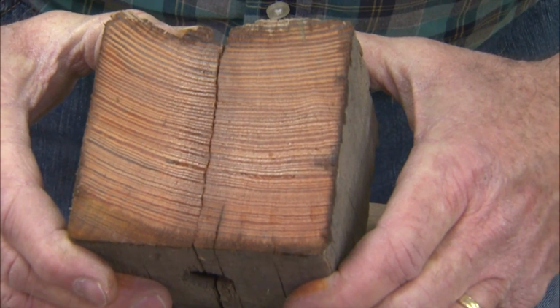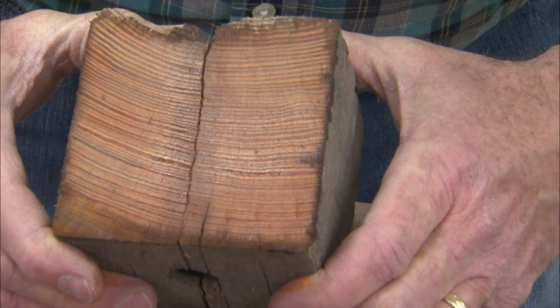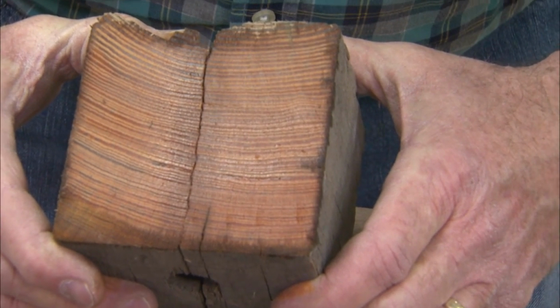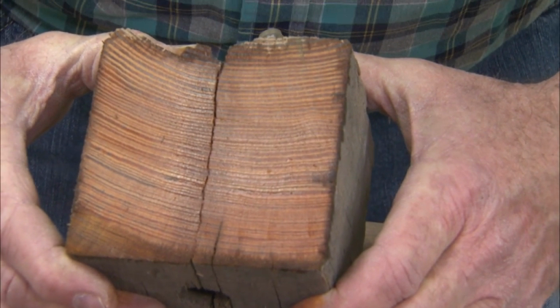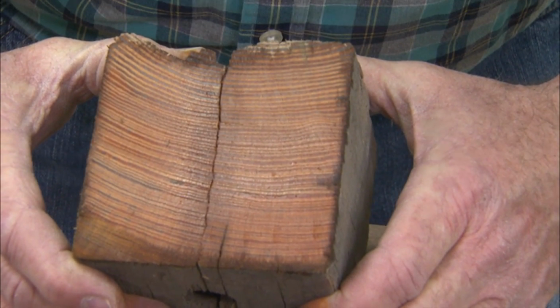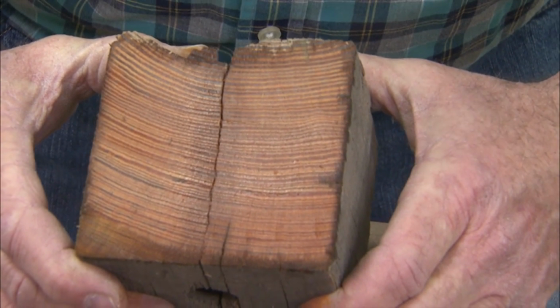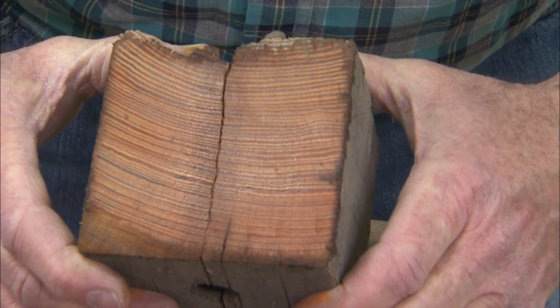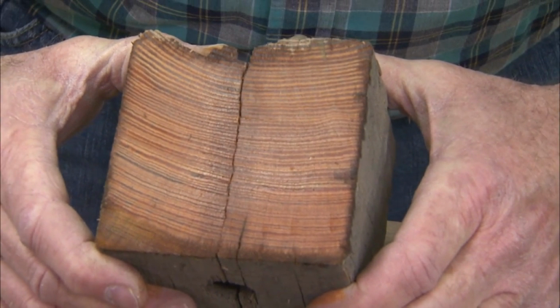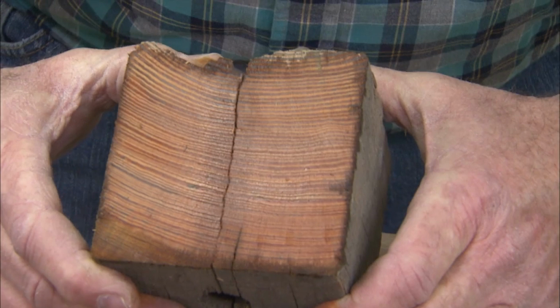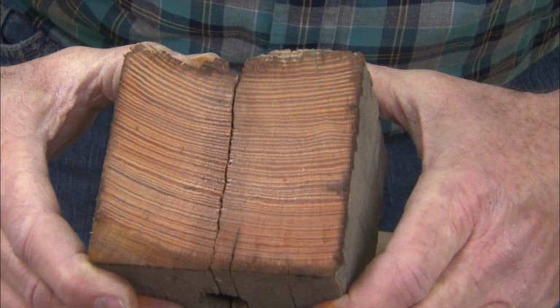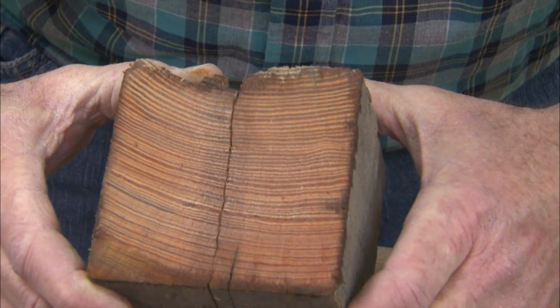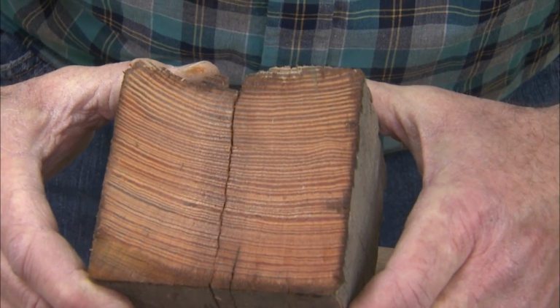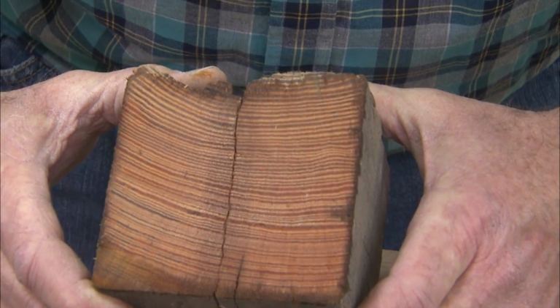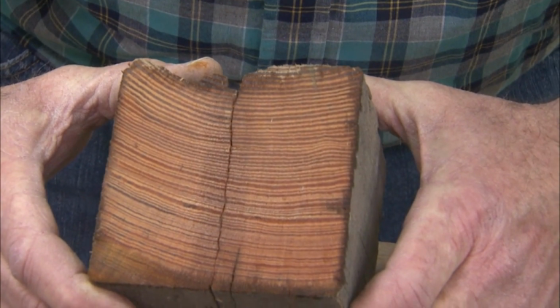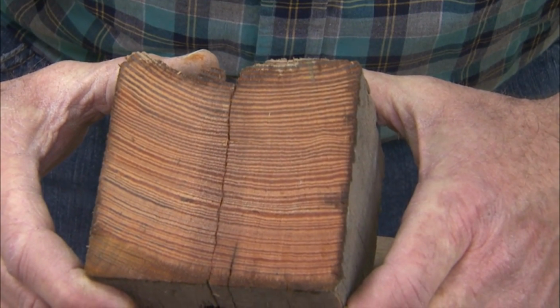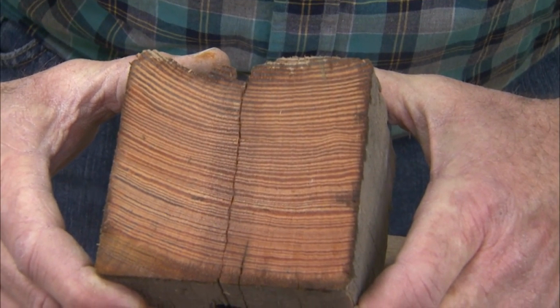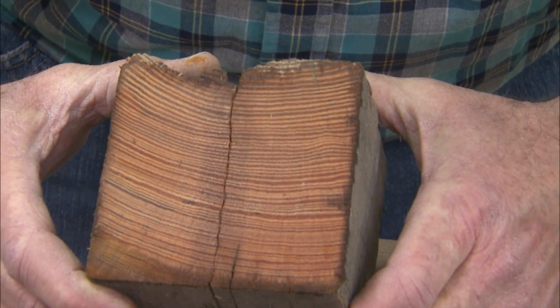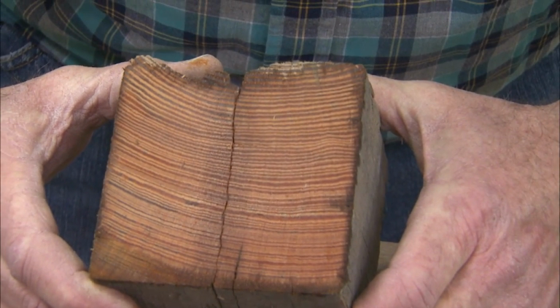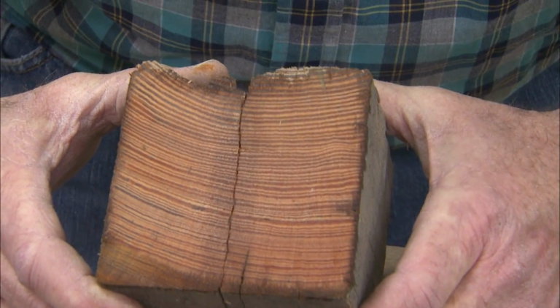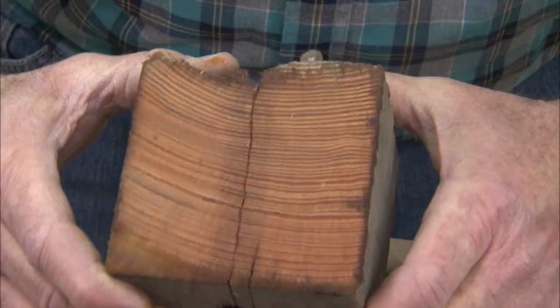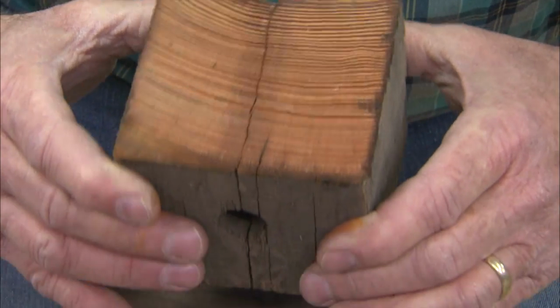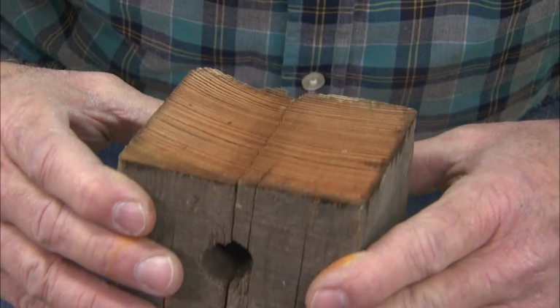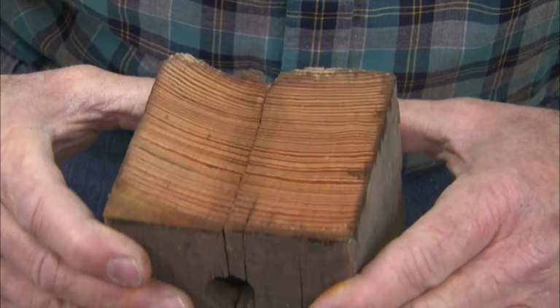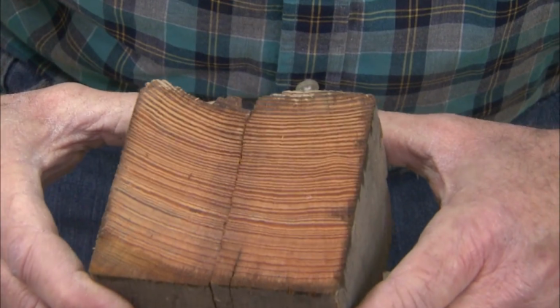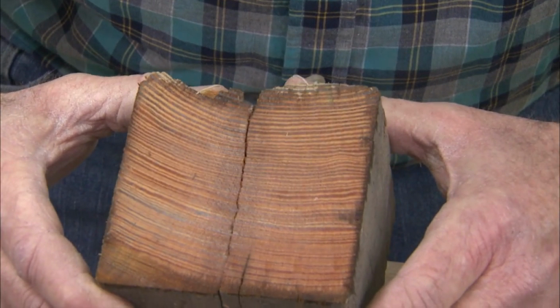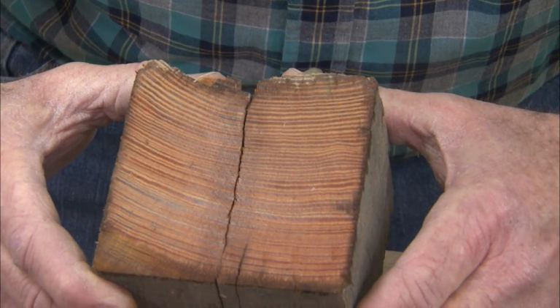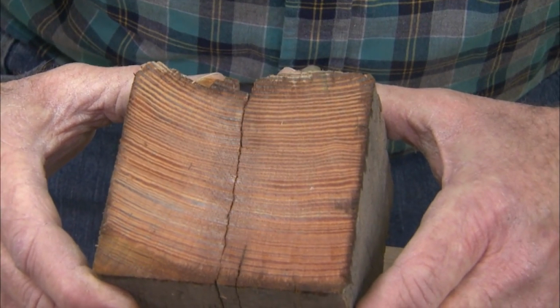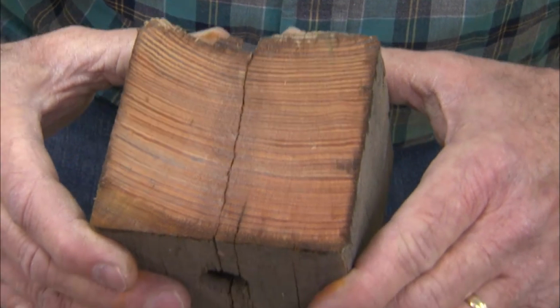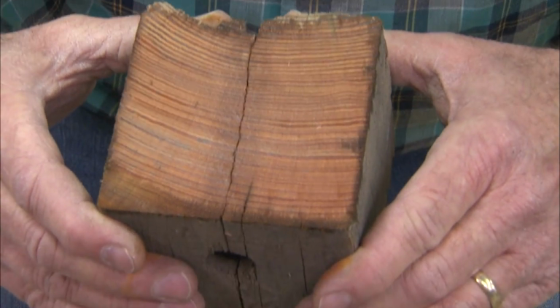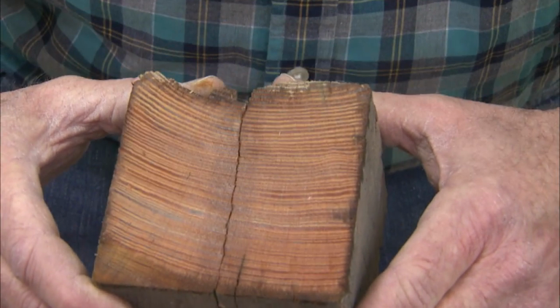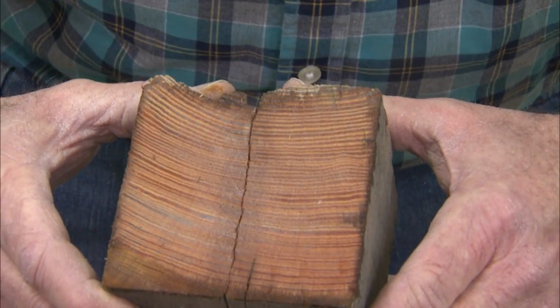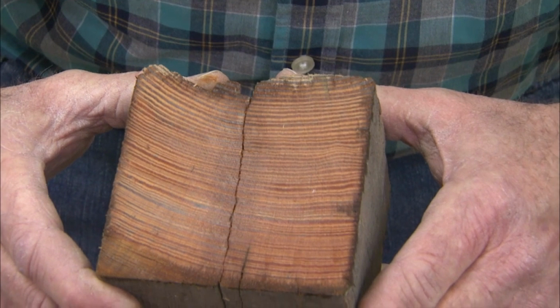A beautiful, durable conifer which is classified as softwood, but truly it can be bulletproof if it's the right sort of longleaf needle from southern yellow pine. That's a wood ID workshop.